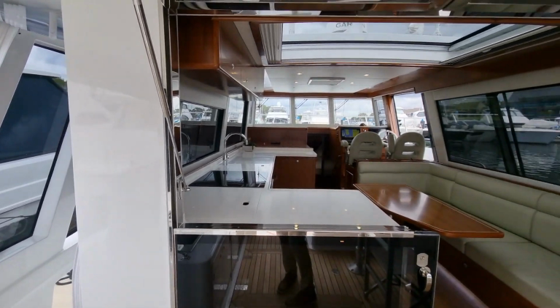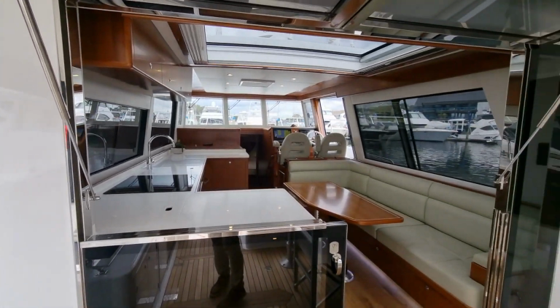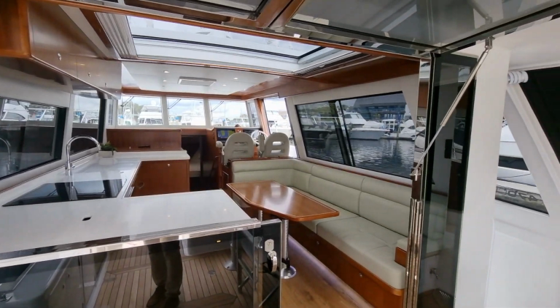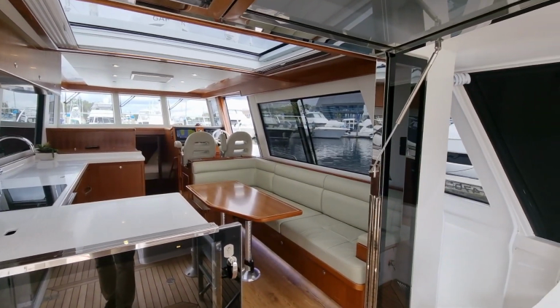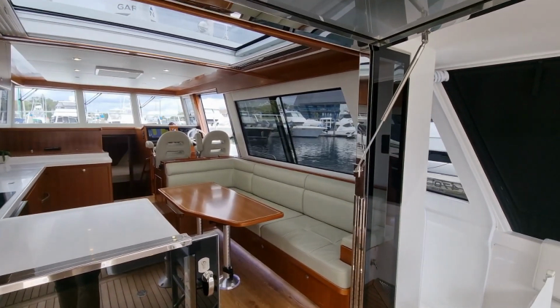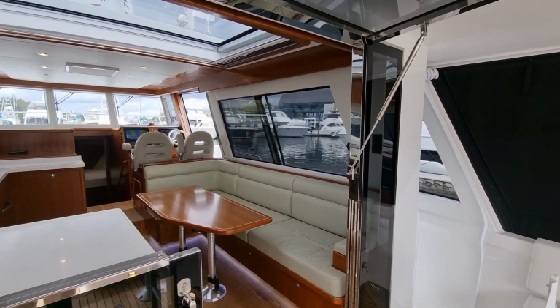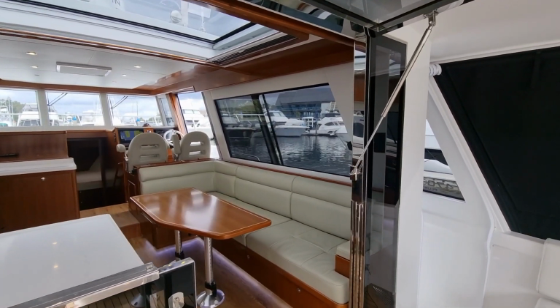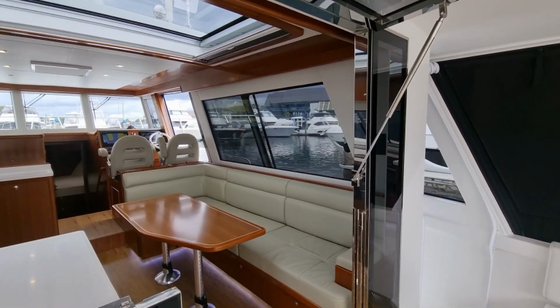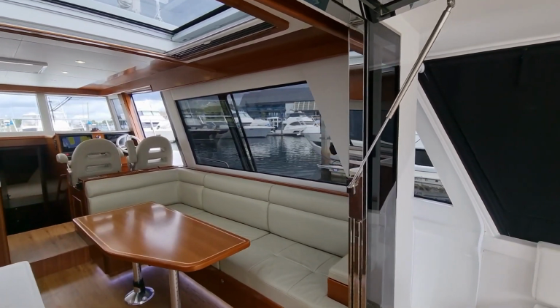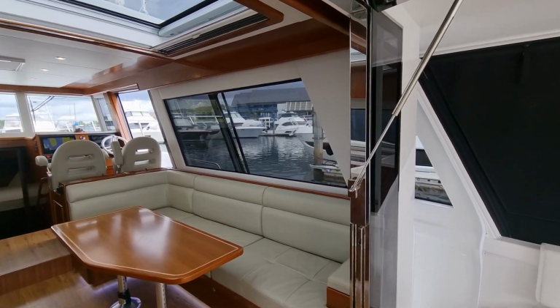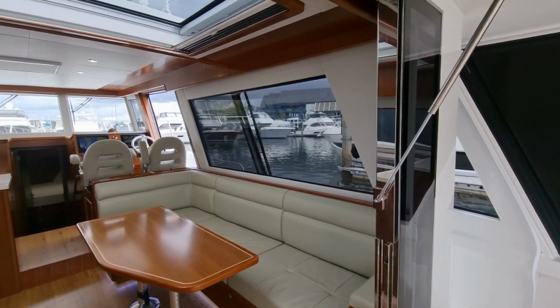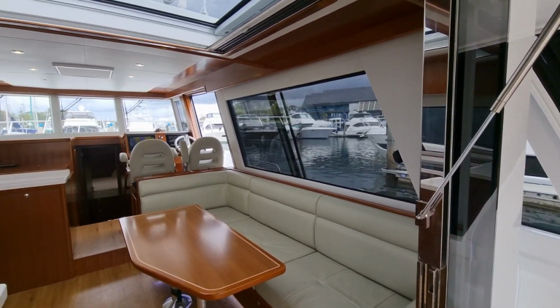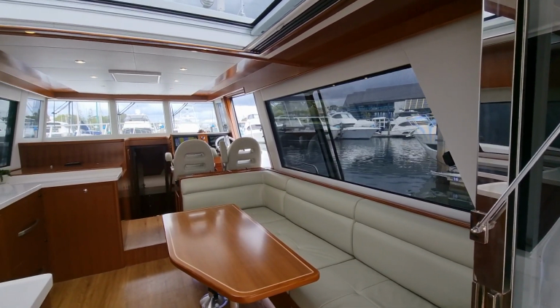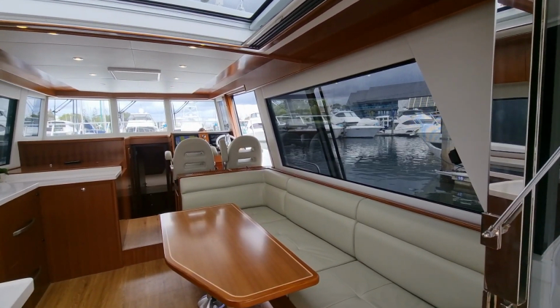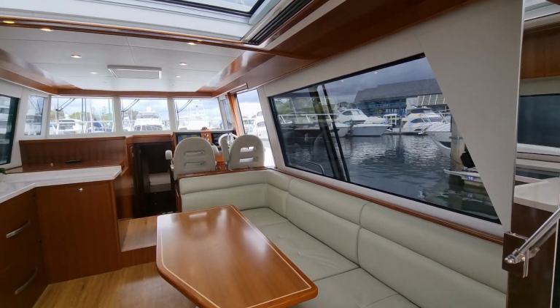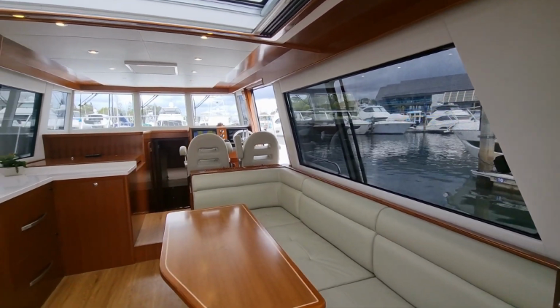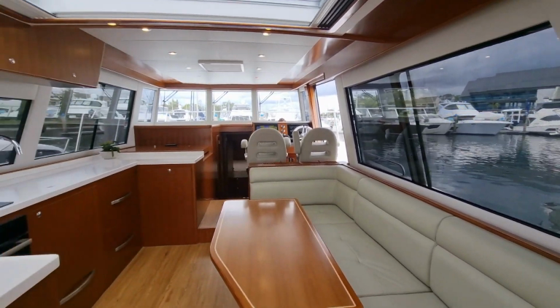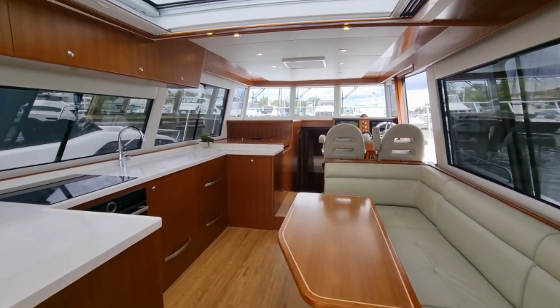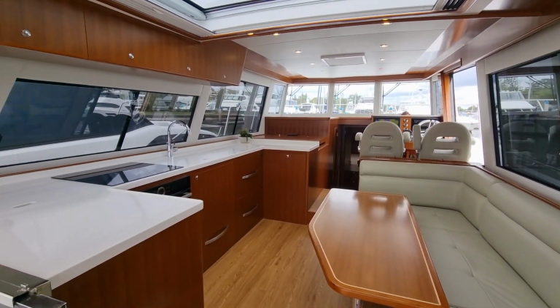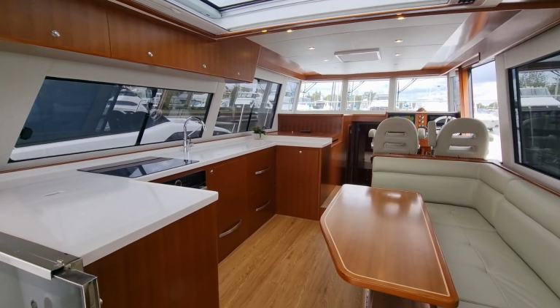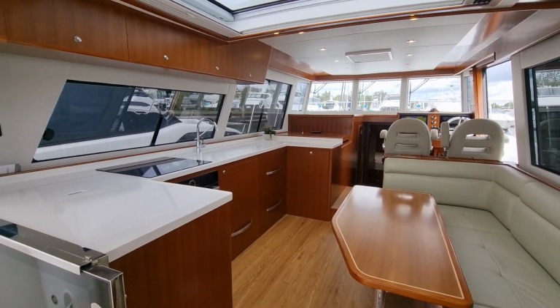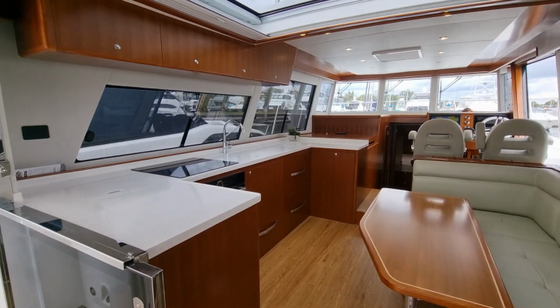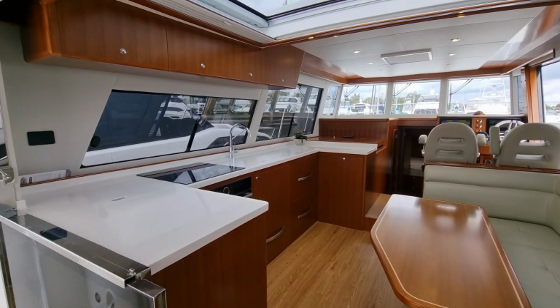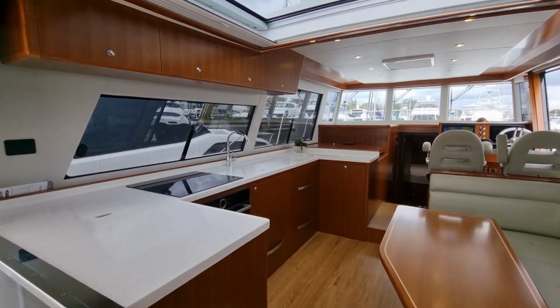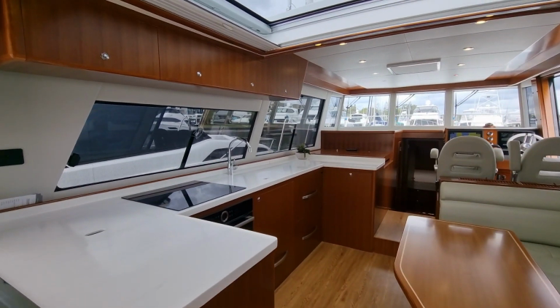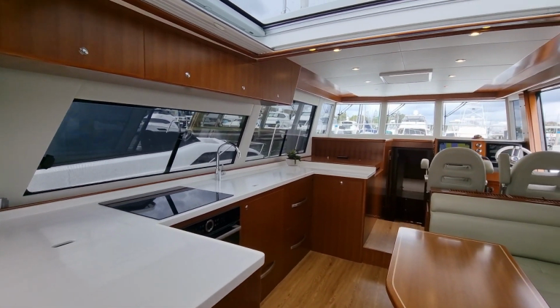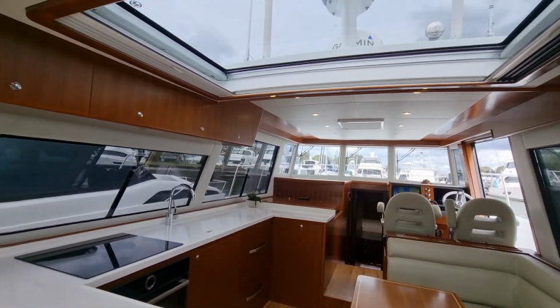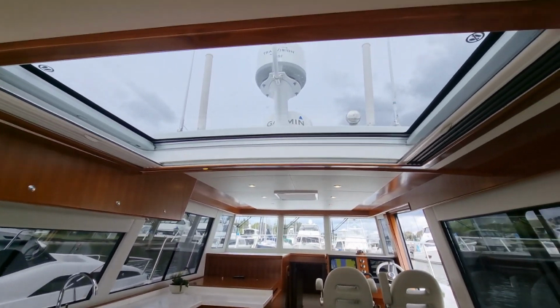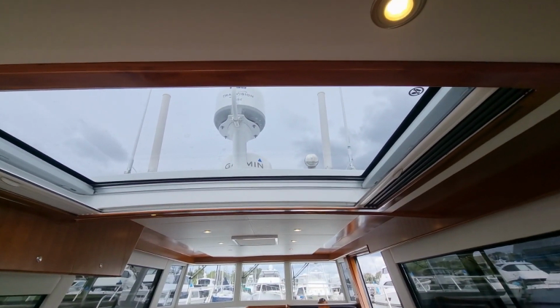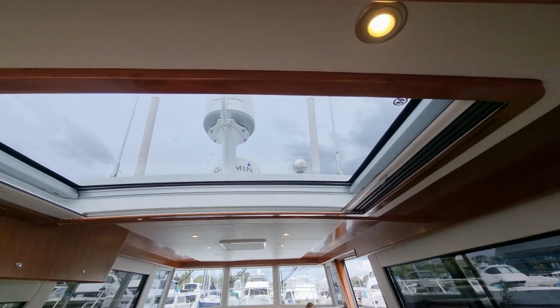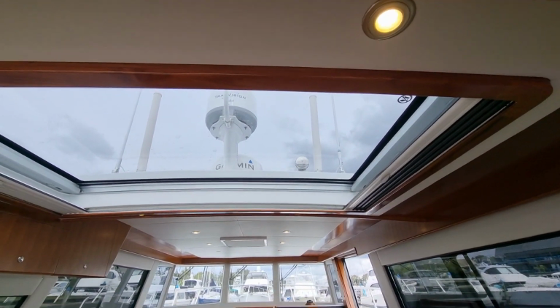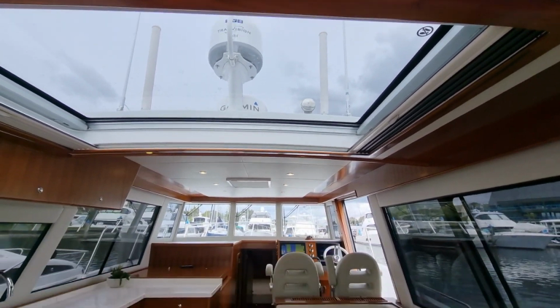The 470 CE is a brand new build for us. It is sitting on a planning hull capable of 20 knots with a cruise at 16. This vessel has been finished in the satin teak, and we've got a big electric opening sunroof up the top.